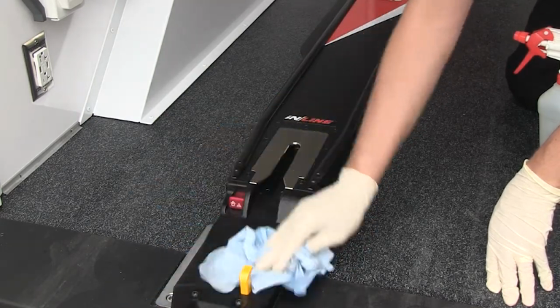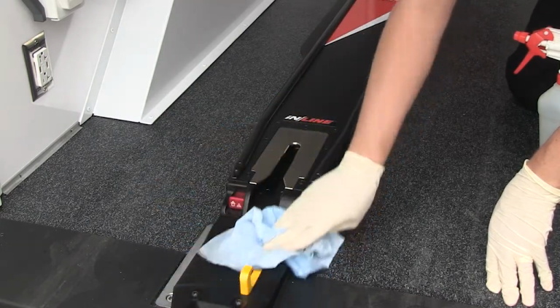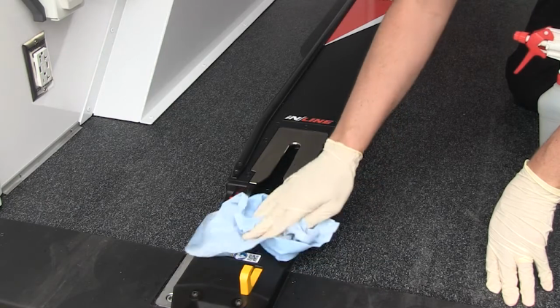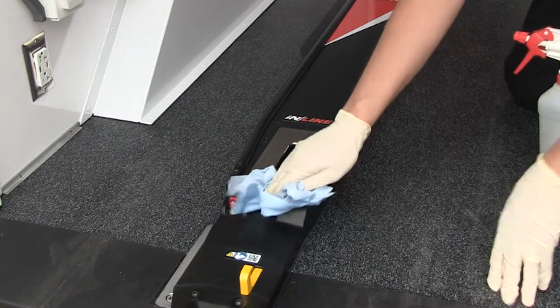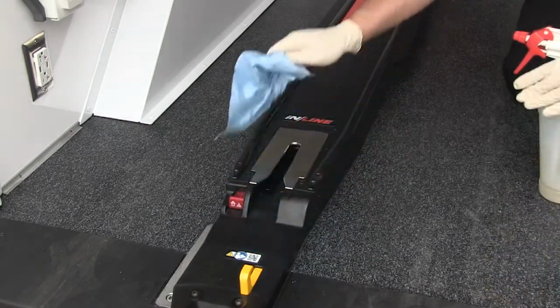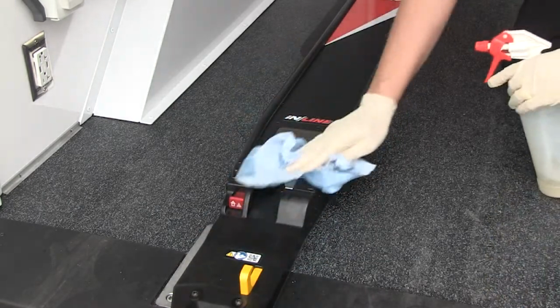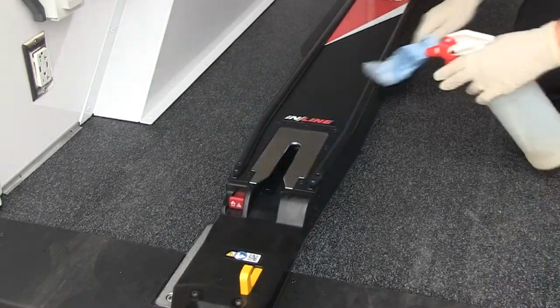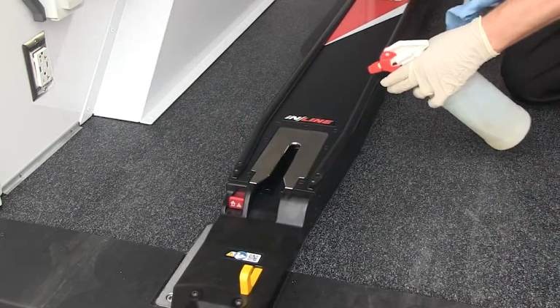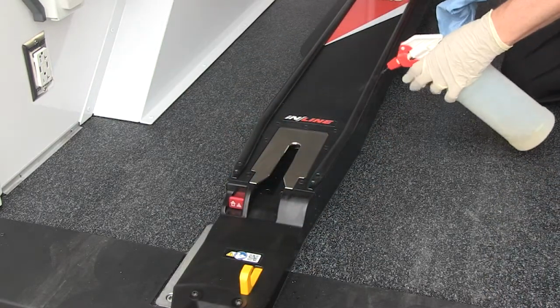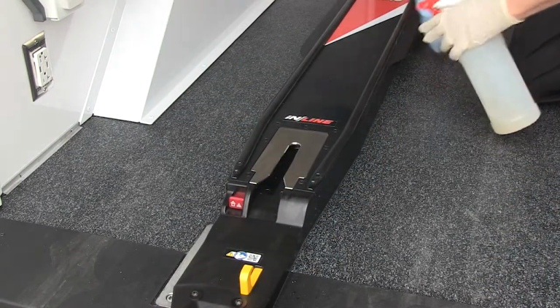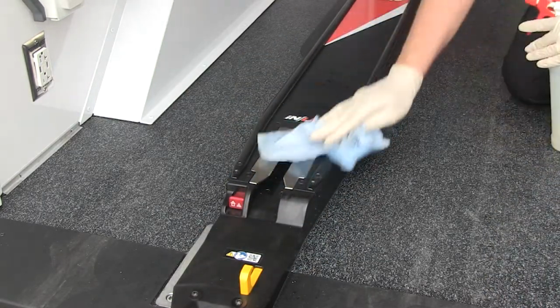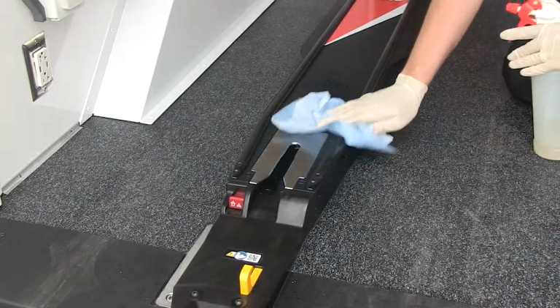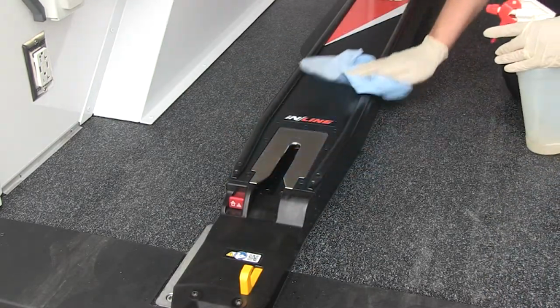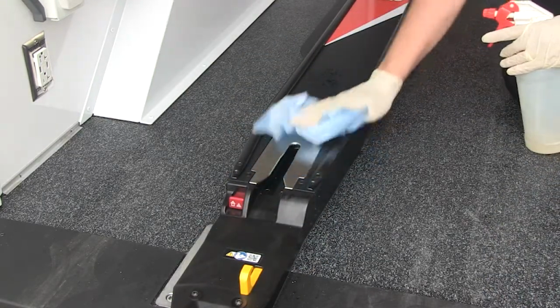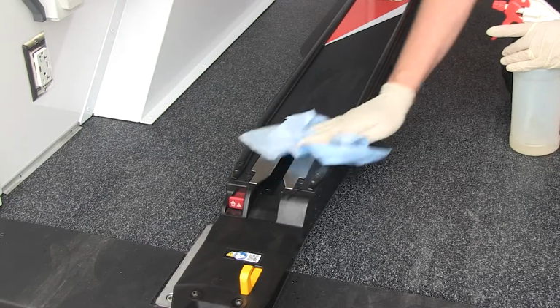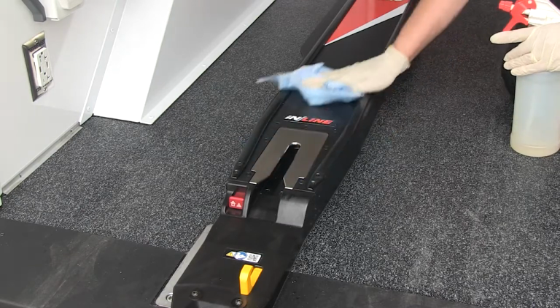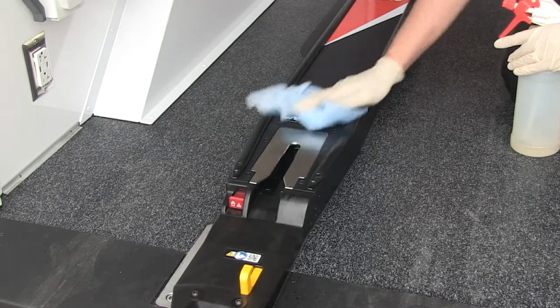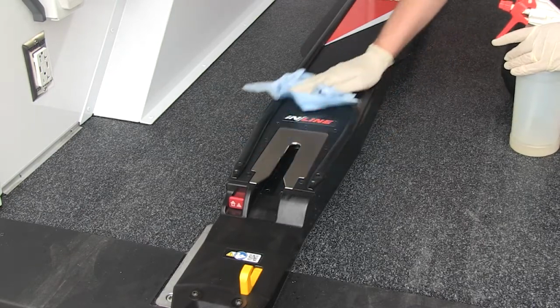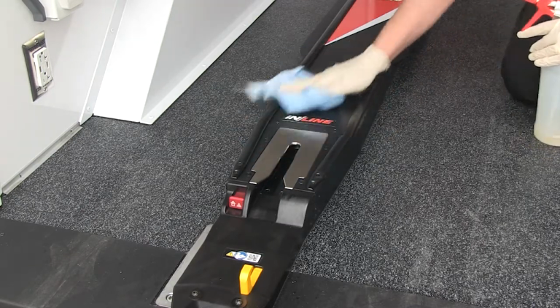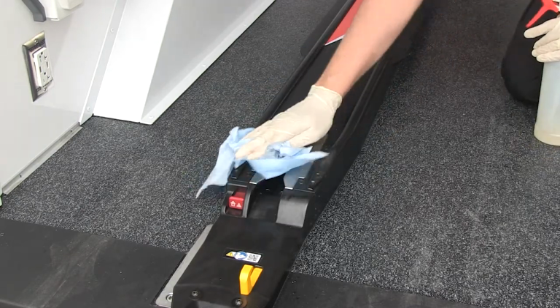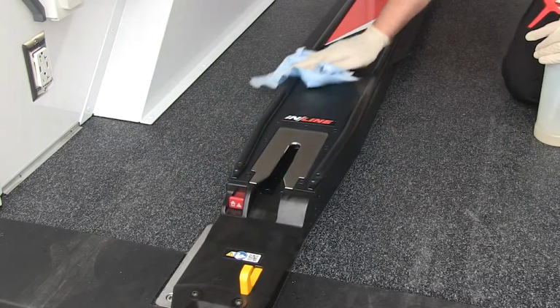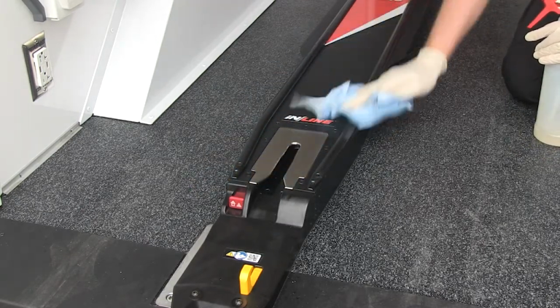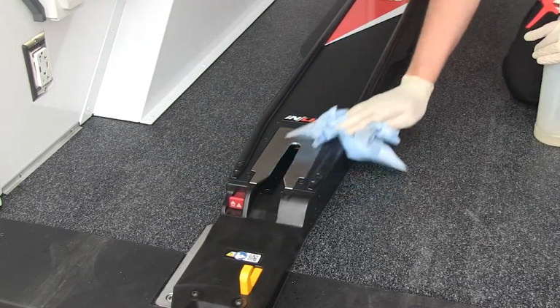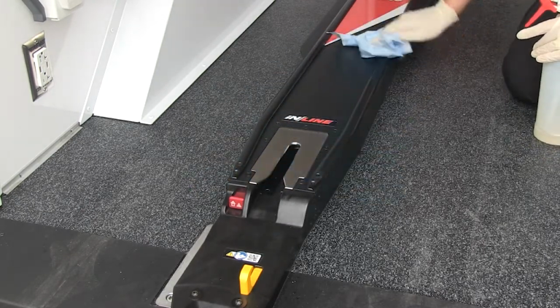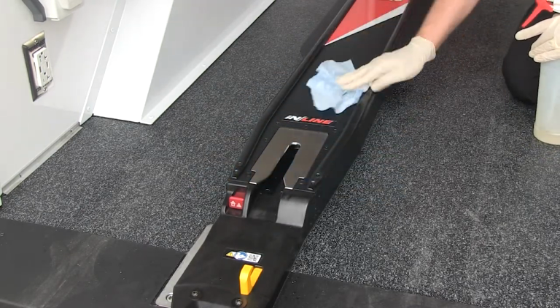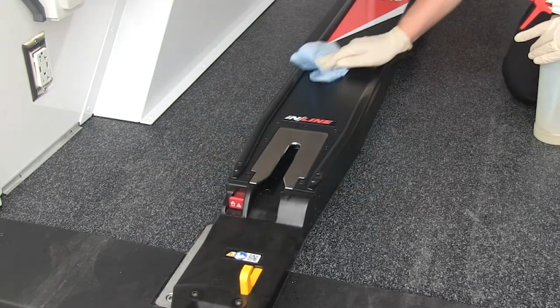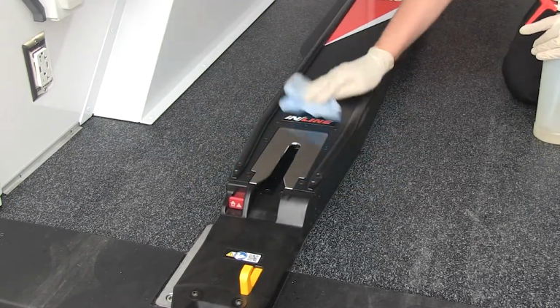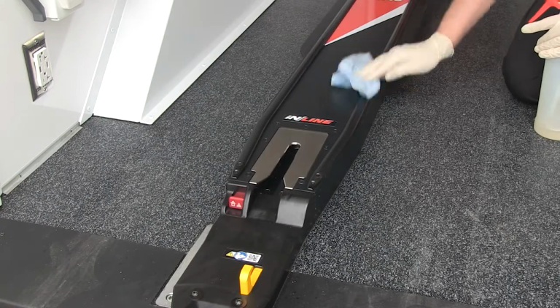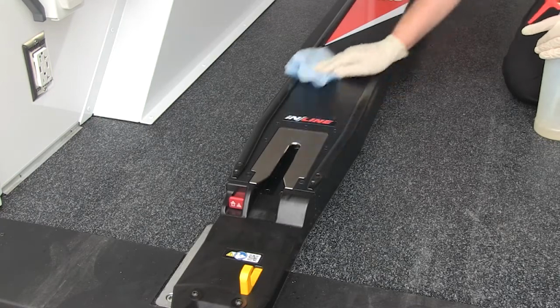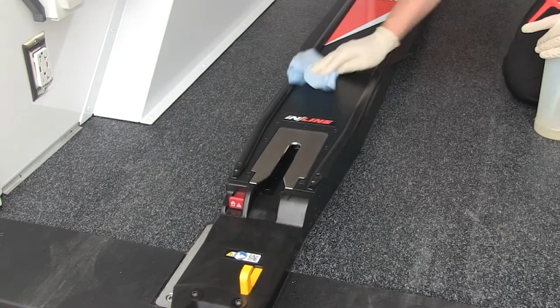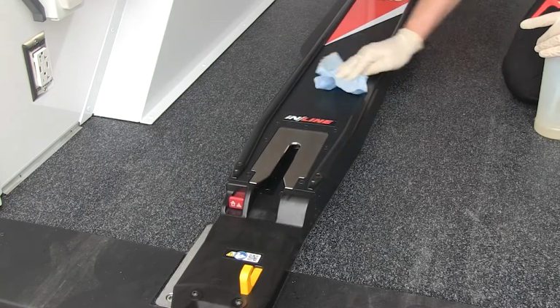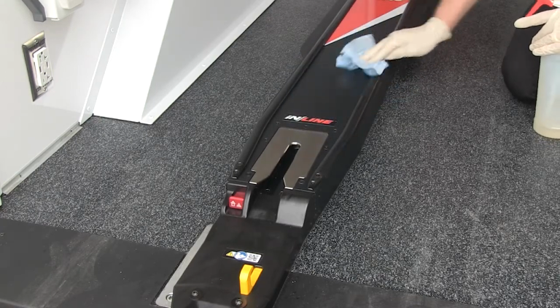When cleaning the inline fastening system, hand clean all surfaces with warm water and a mild detergent. Rinse with warm, clear water. Dry the fastening system with a towel or allow it to air dry.